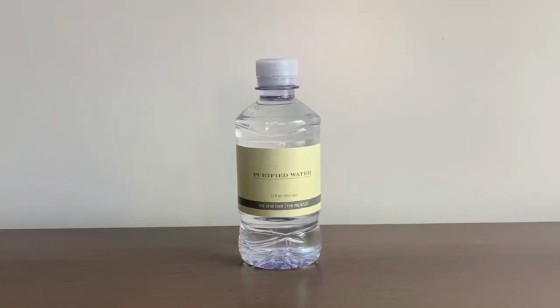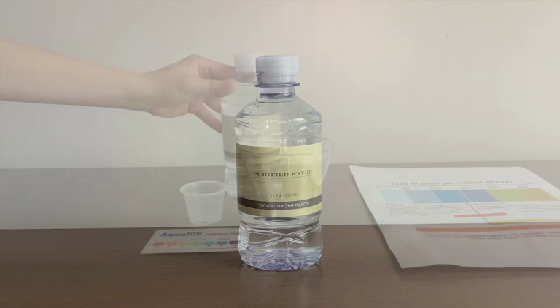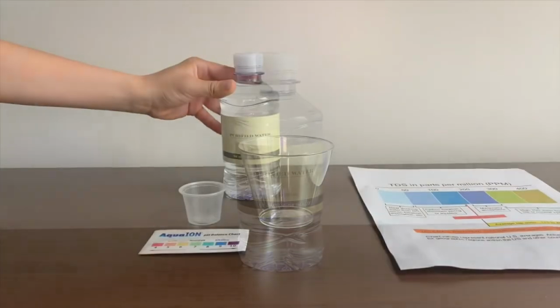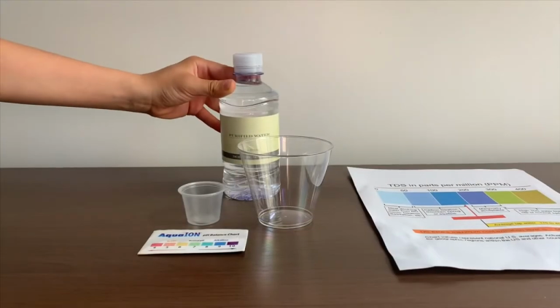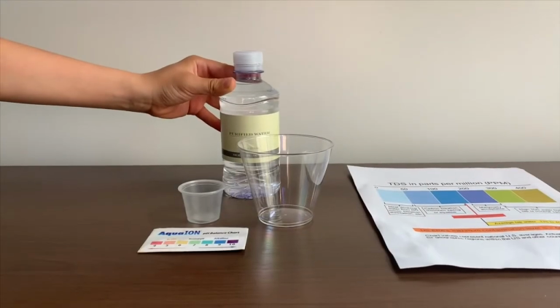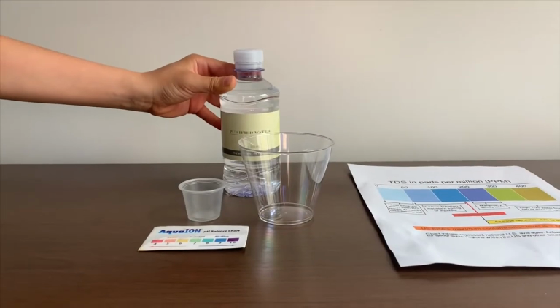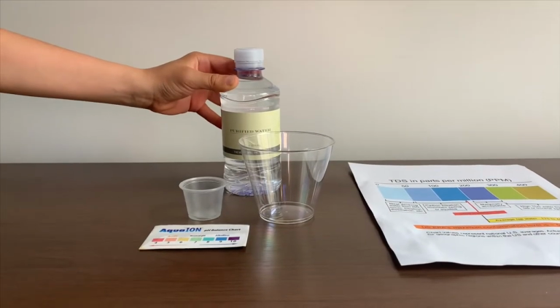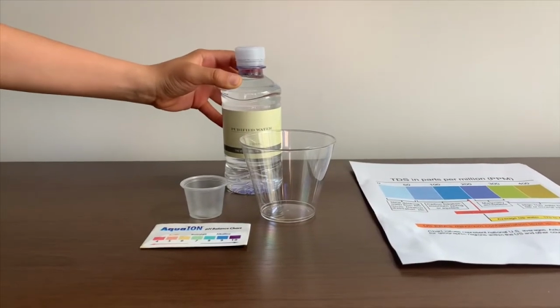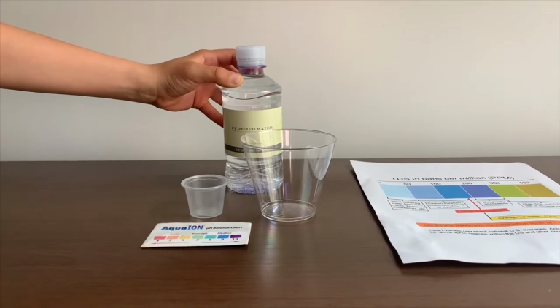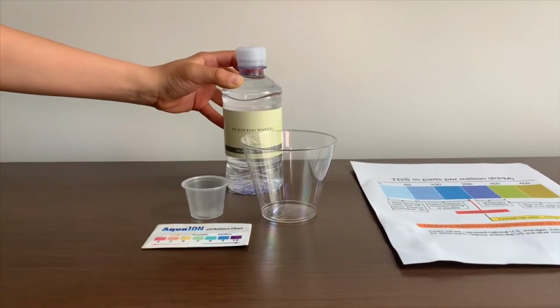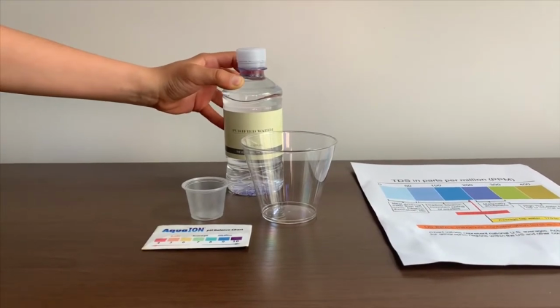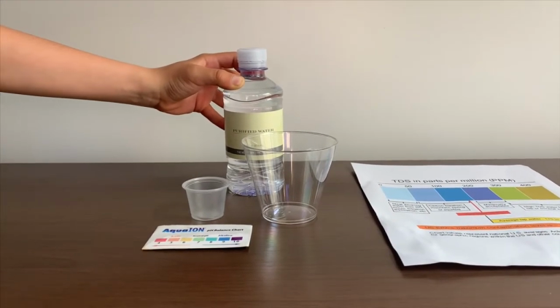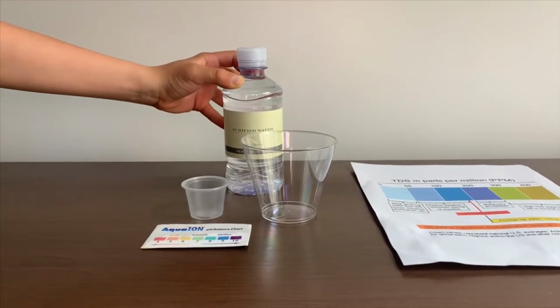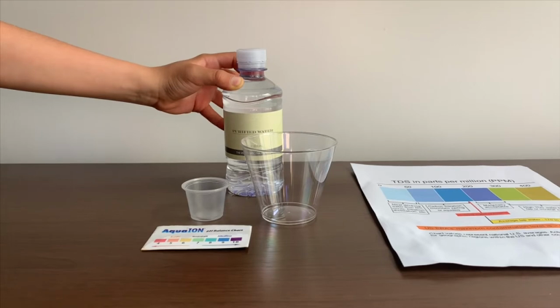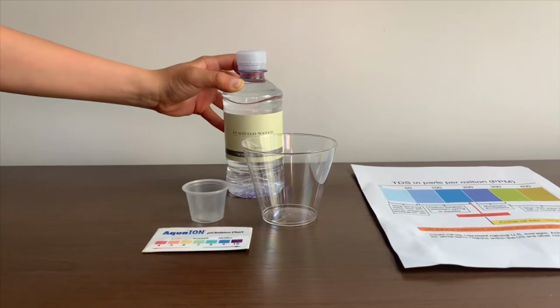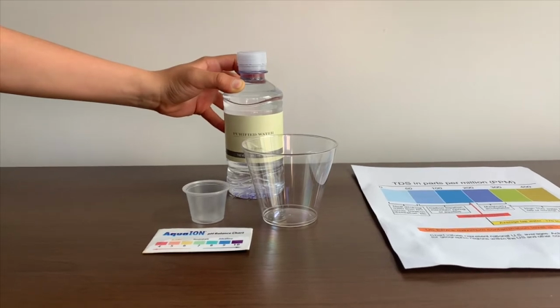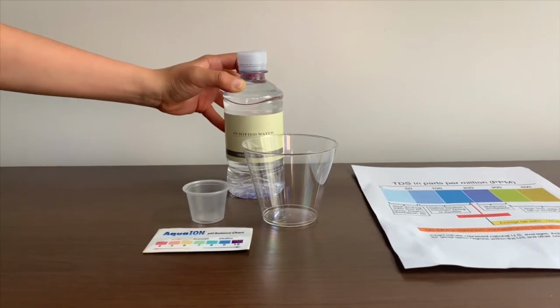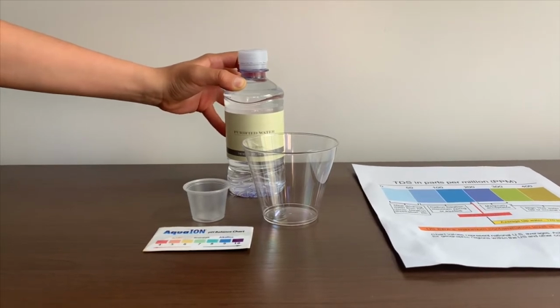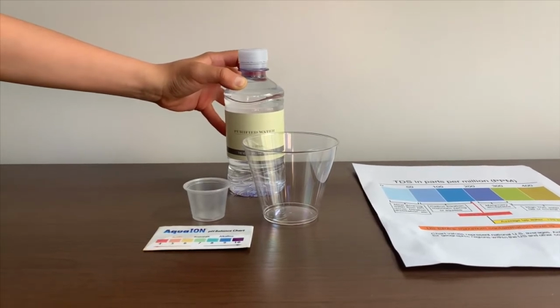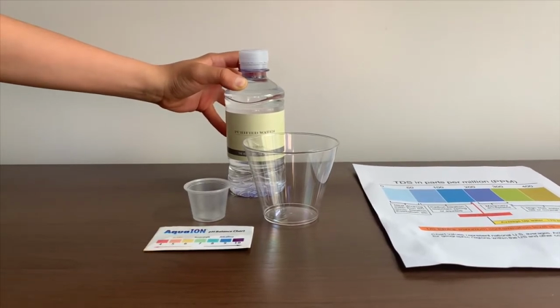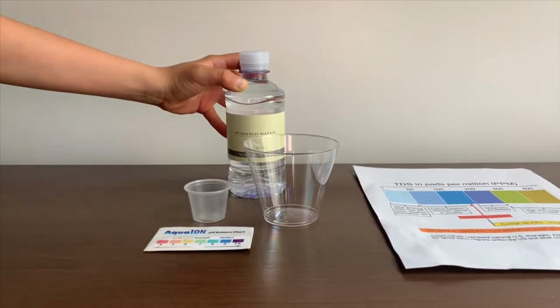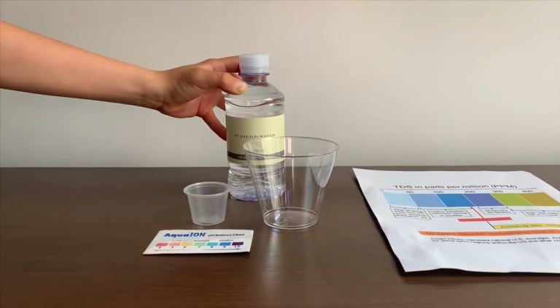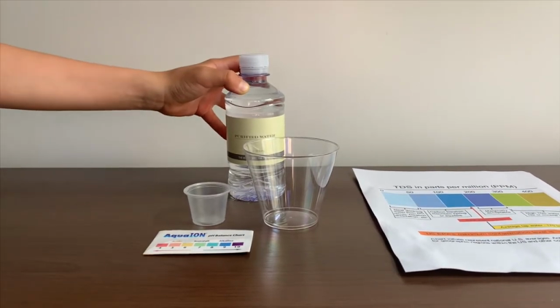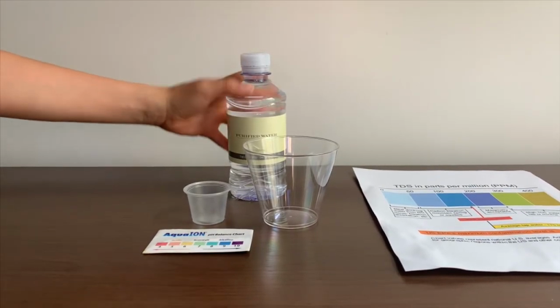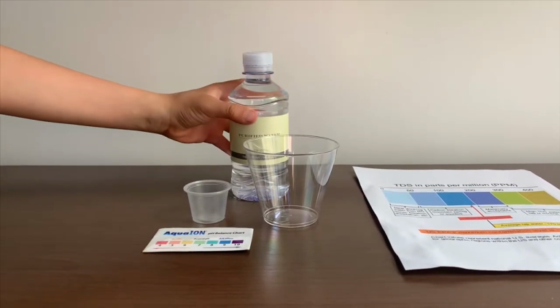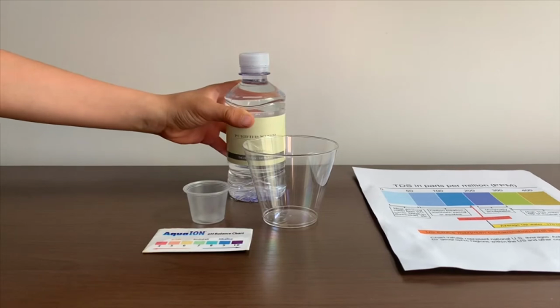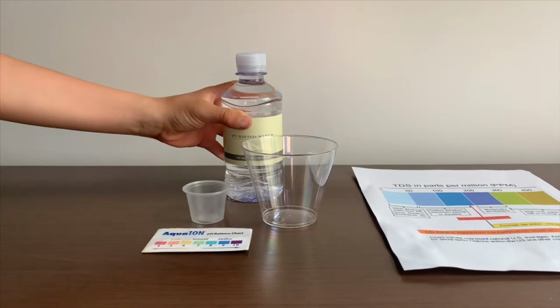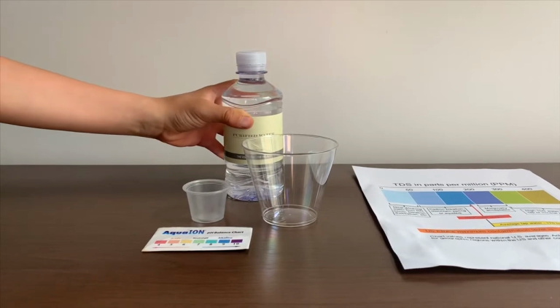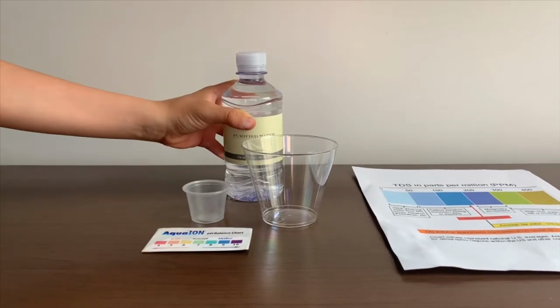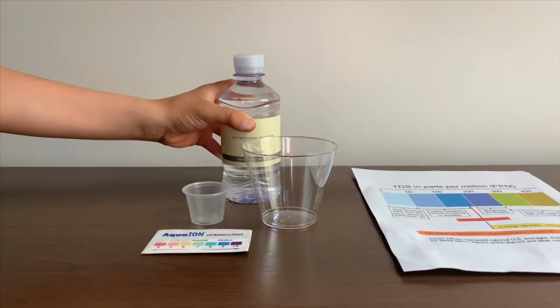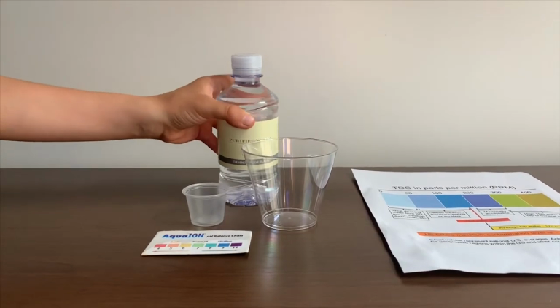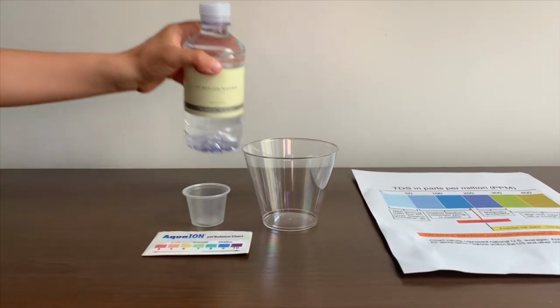This is purified water from the Venetian and Palazzo hotels in Las Vegas. It is sourced from municipal sources in California. Let's test the pH and TDS levels.